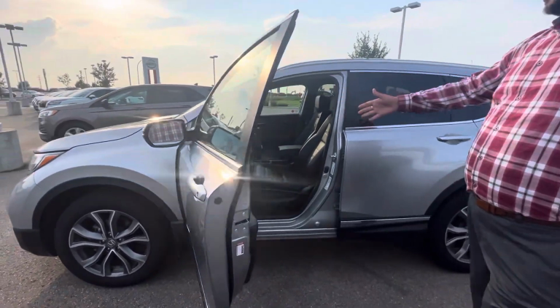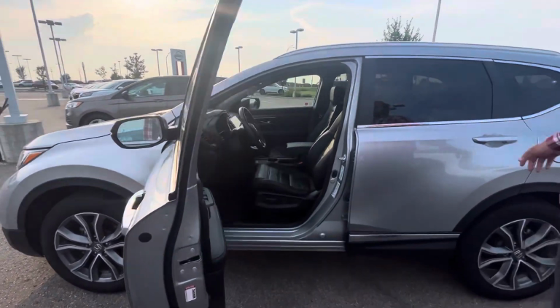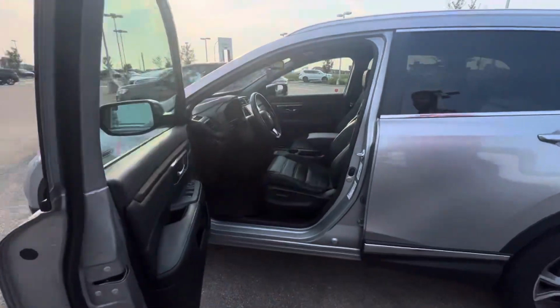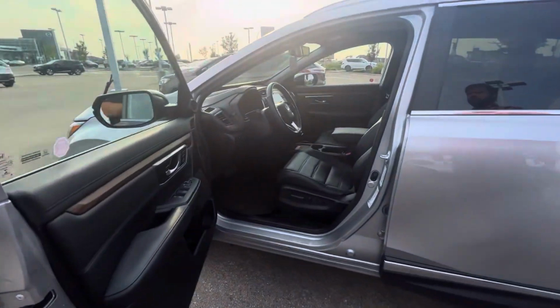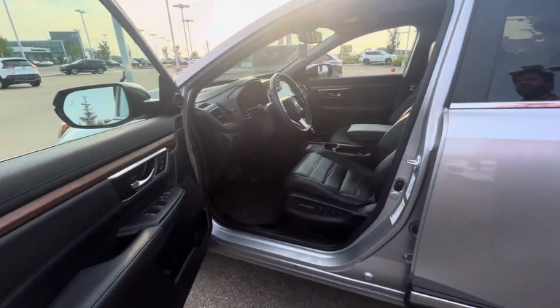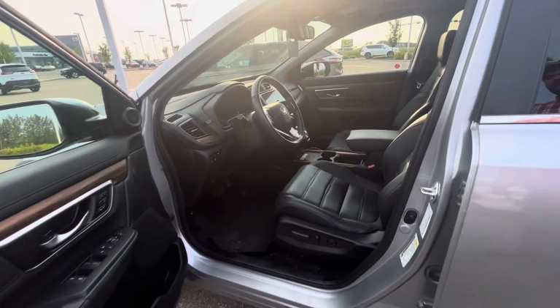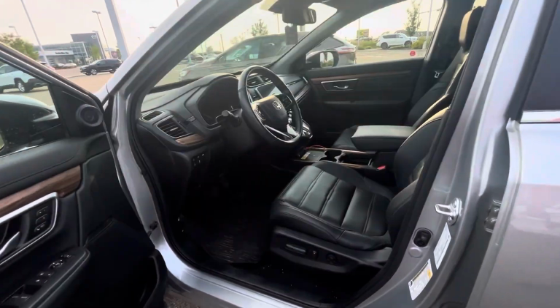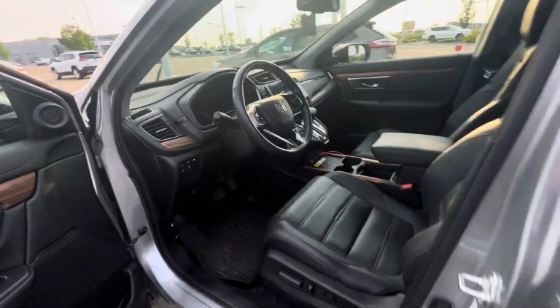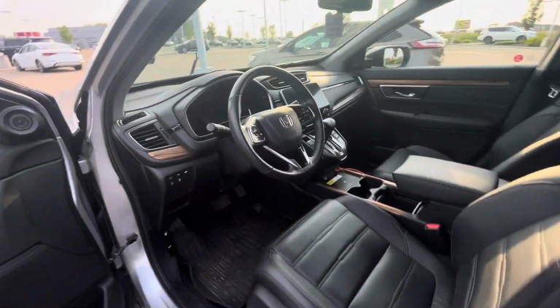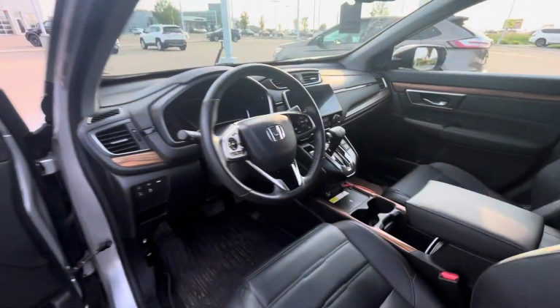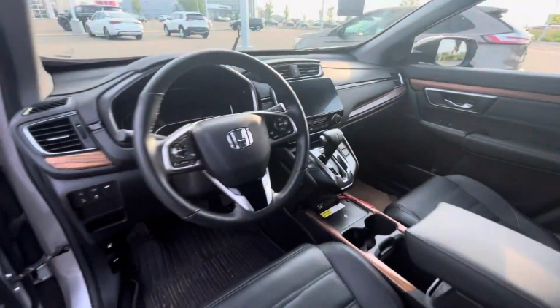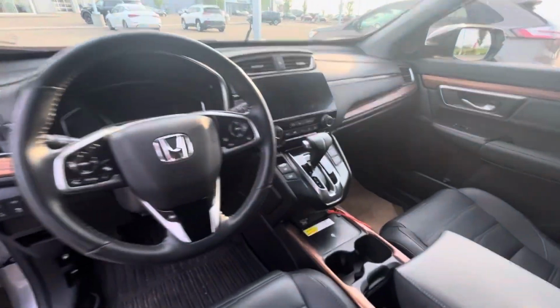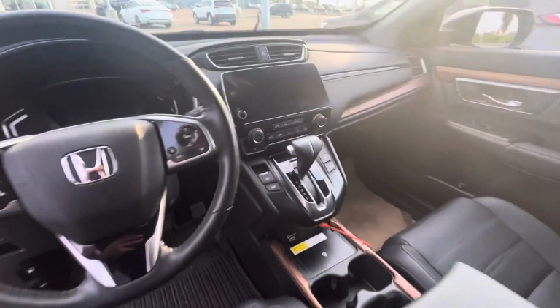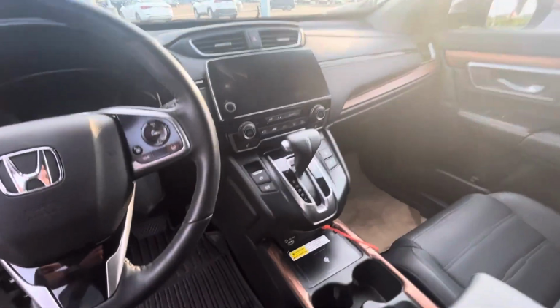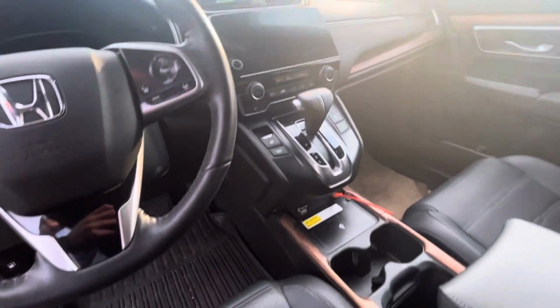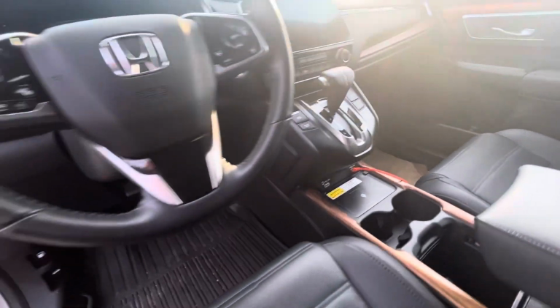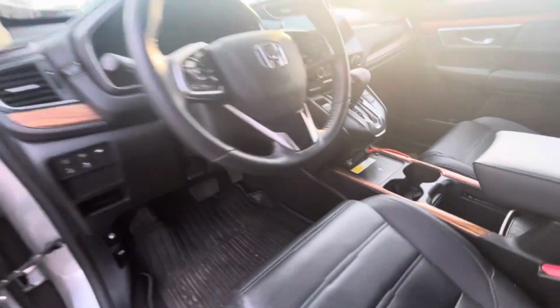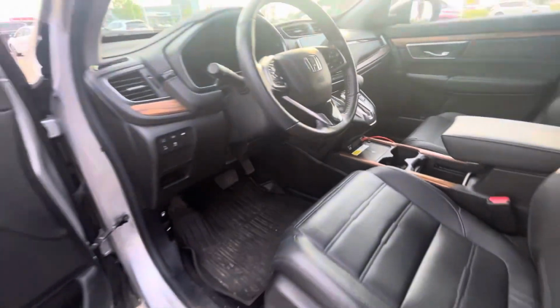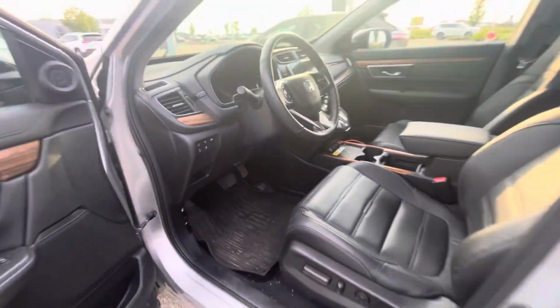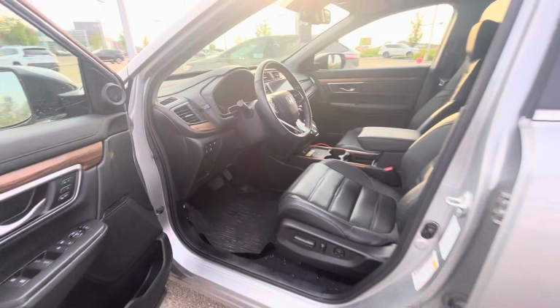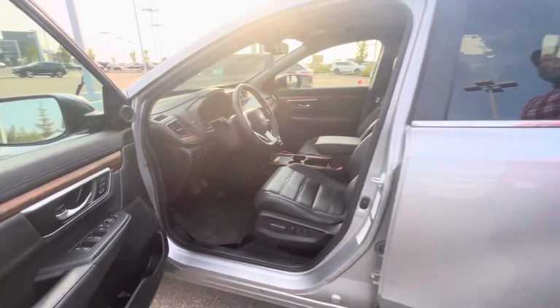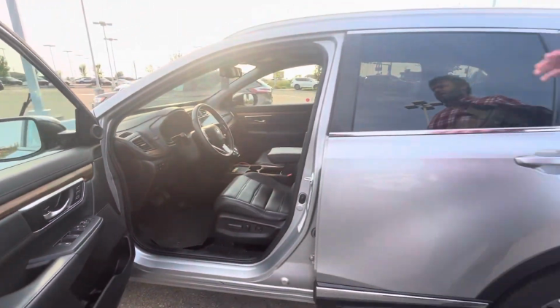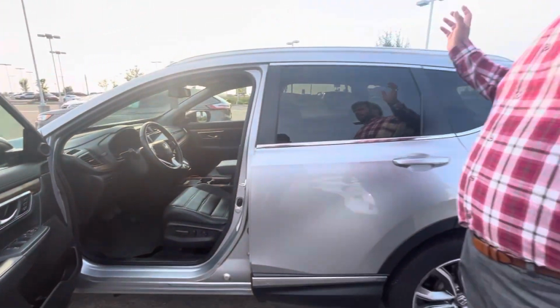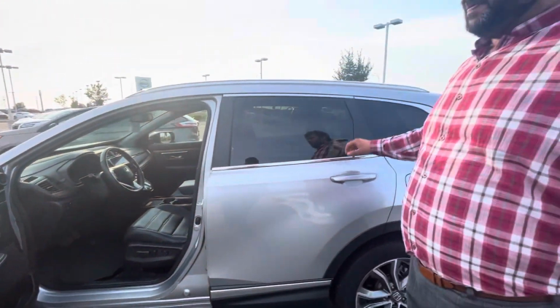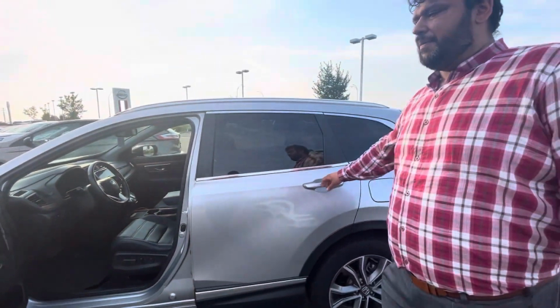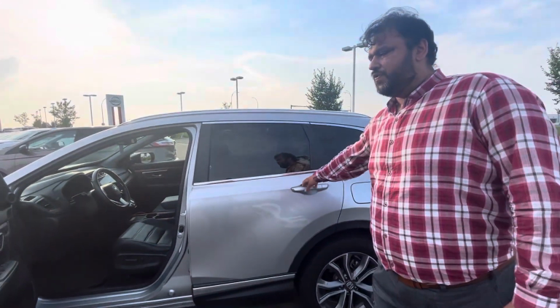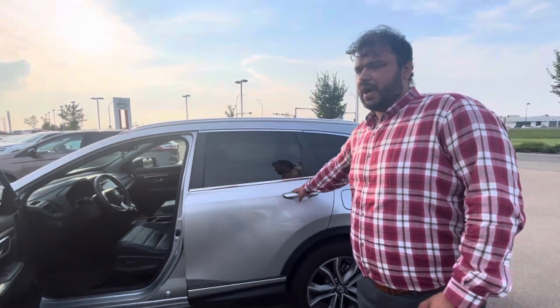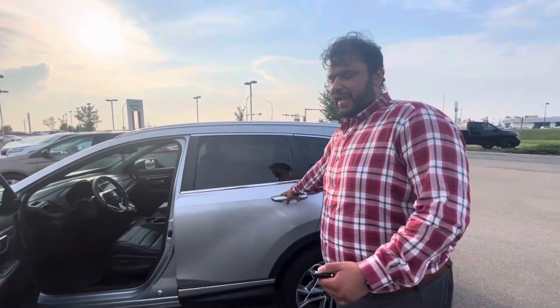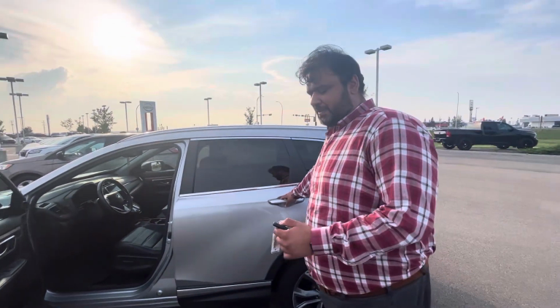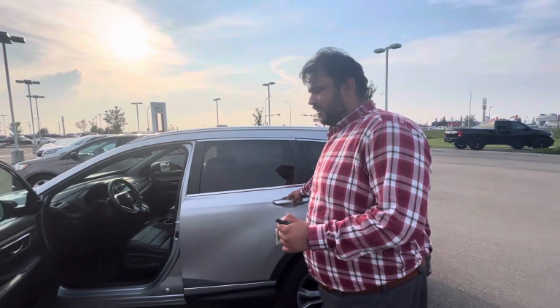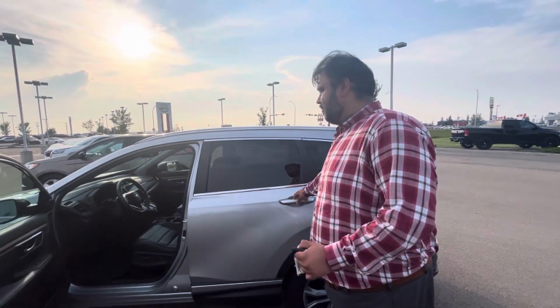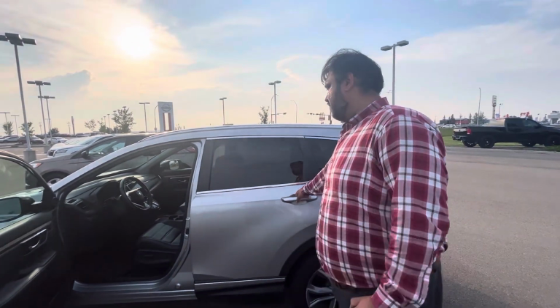Now, this being the top end trim, you get tons of nice features: leather all around, memory seats, wireless charger, Apple CarPlay, Android Auto, backup camera, full panoramic moonroof up top, lane keep assist, and so much more.